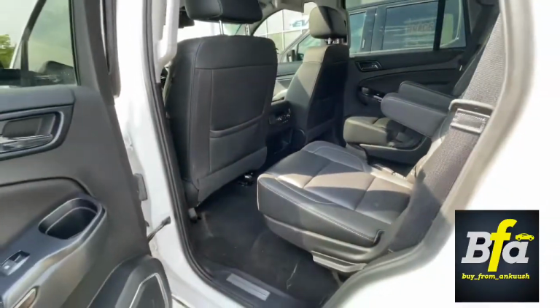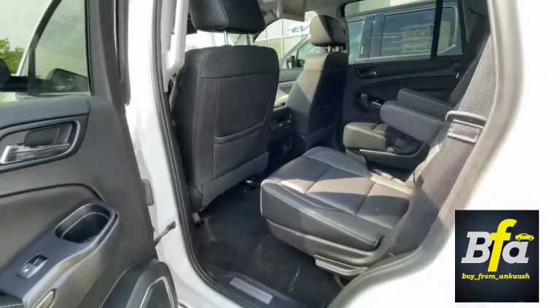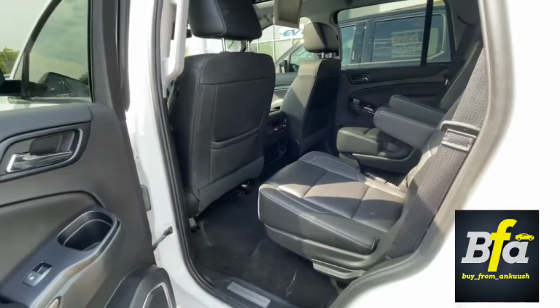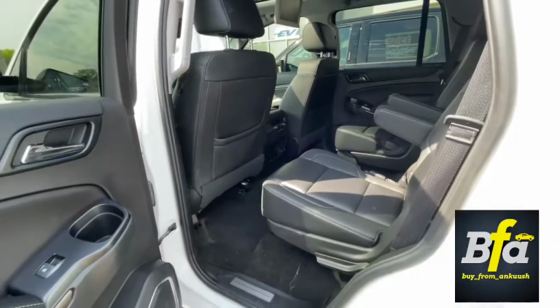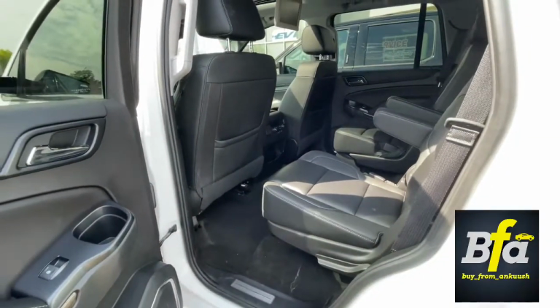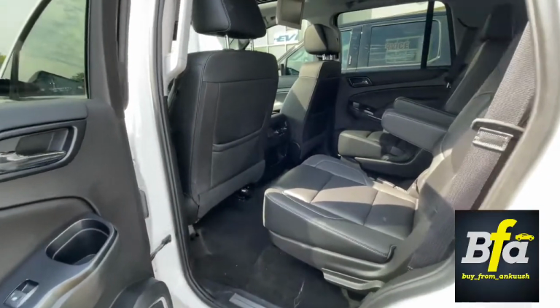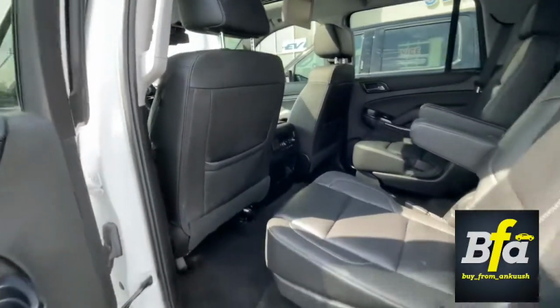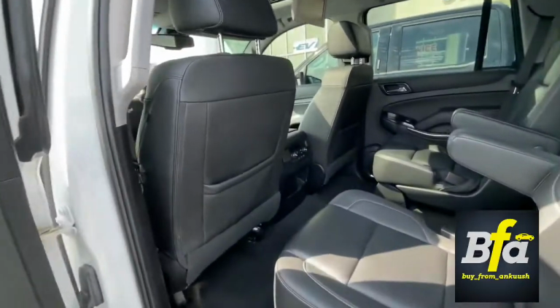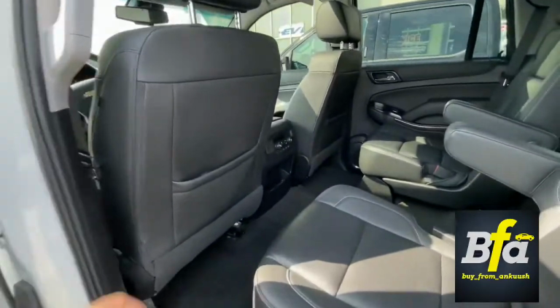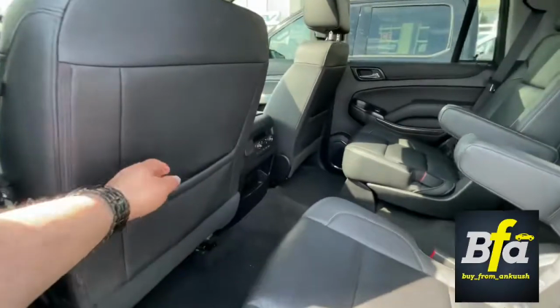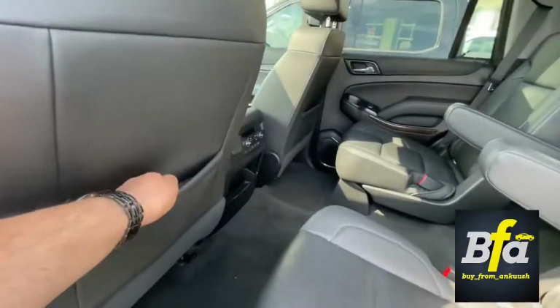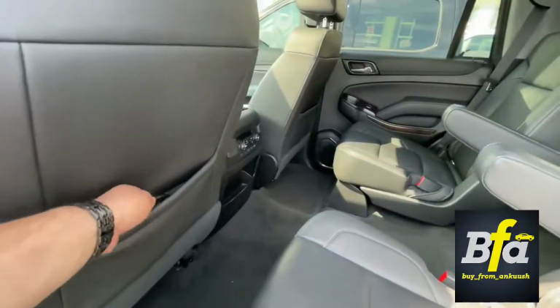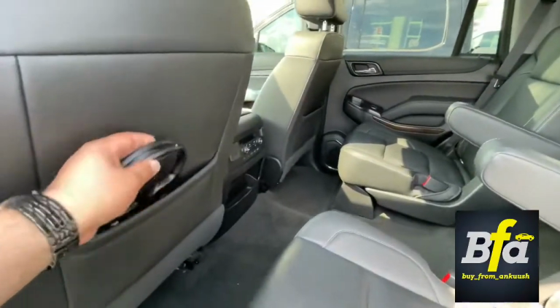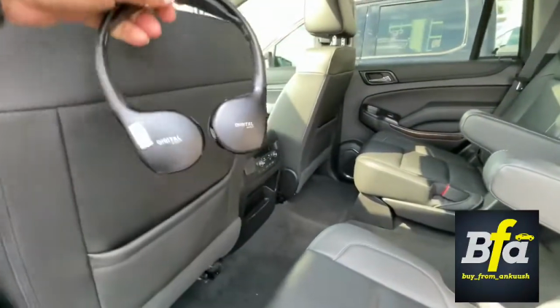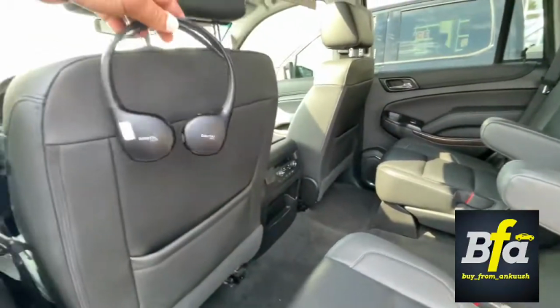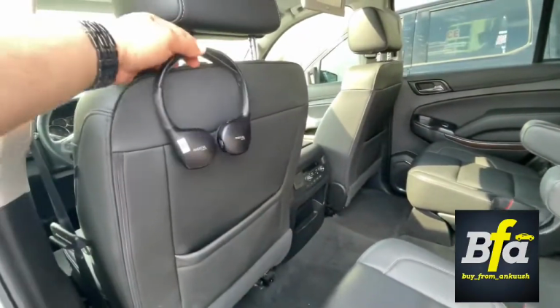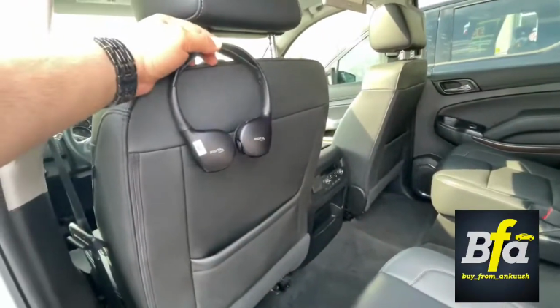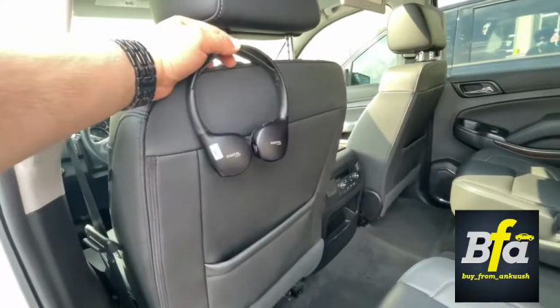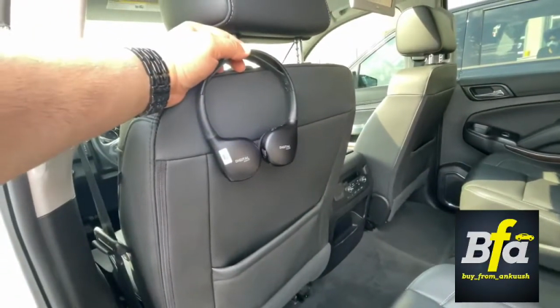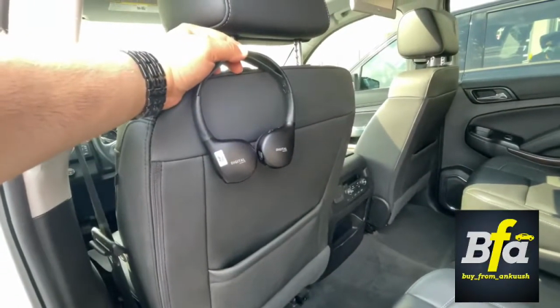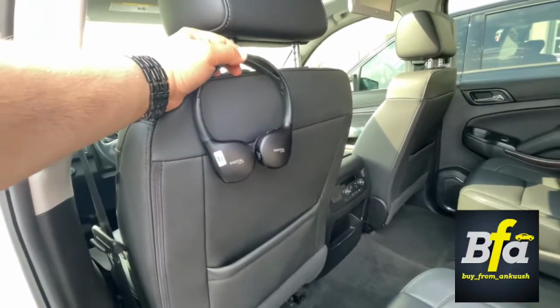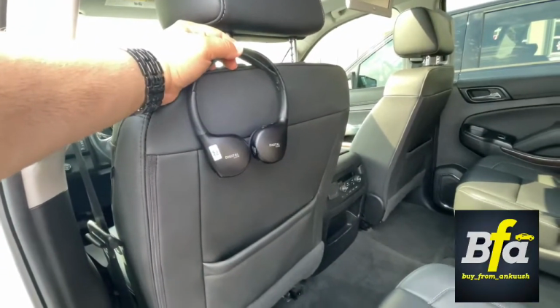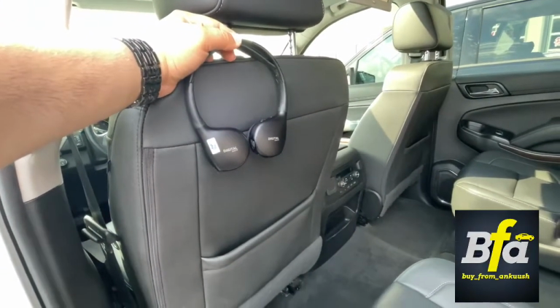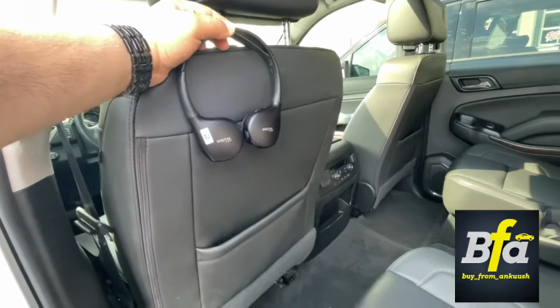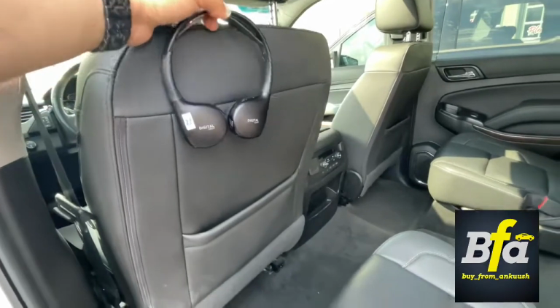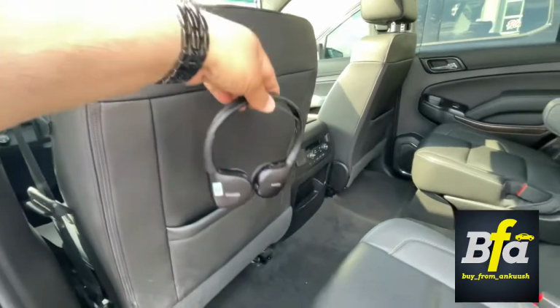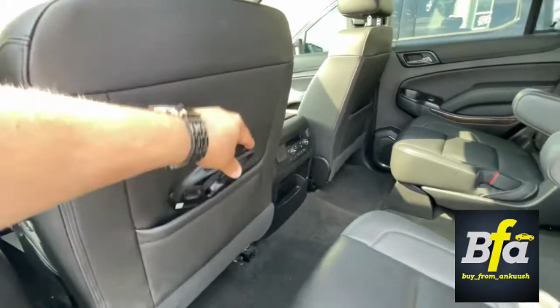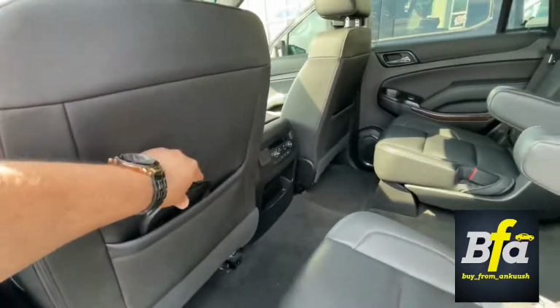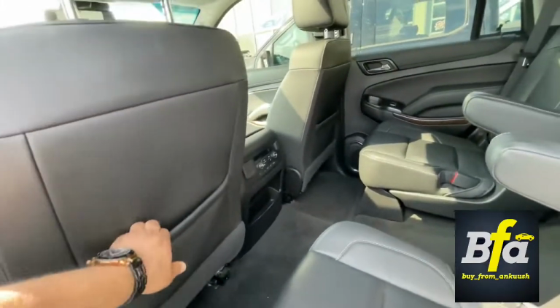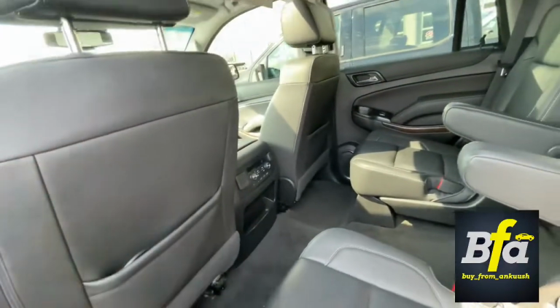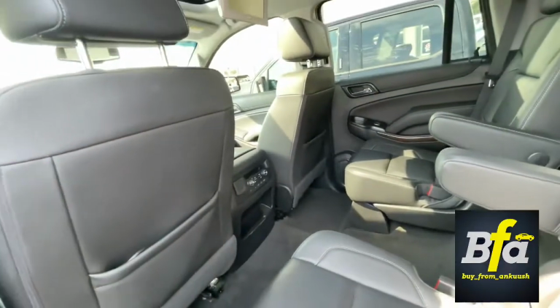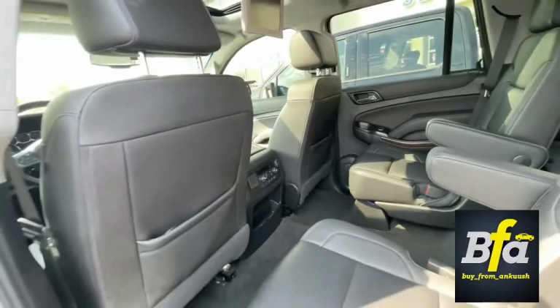And before I move forward, let me show you something very cool — wireless headphones for the DVD player, with independent headphones for both seats.